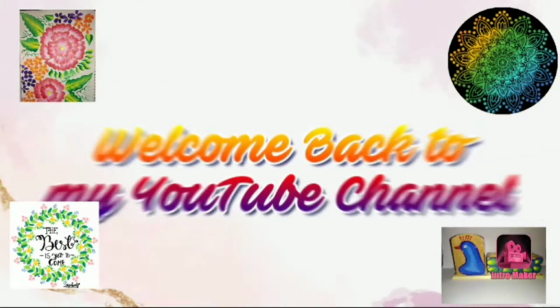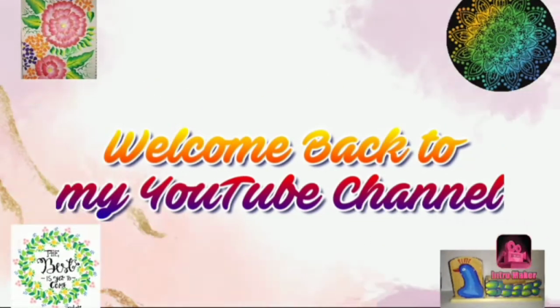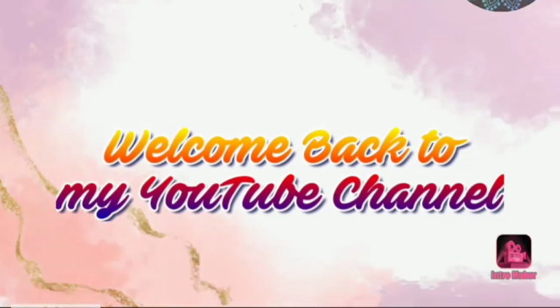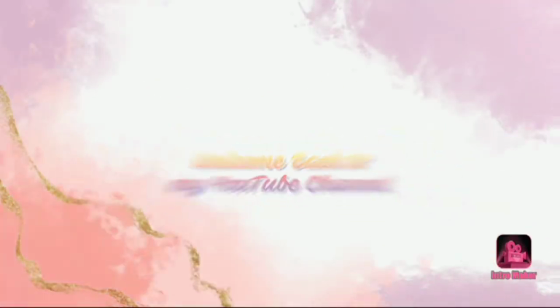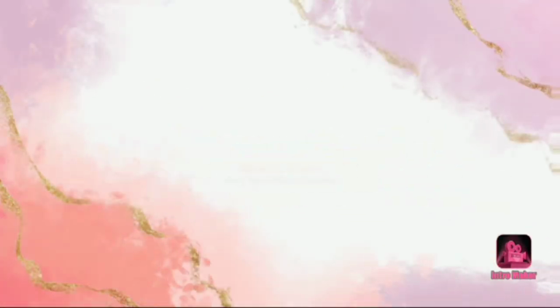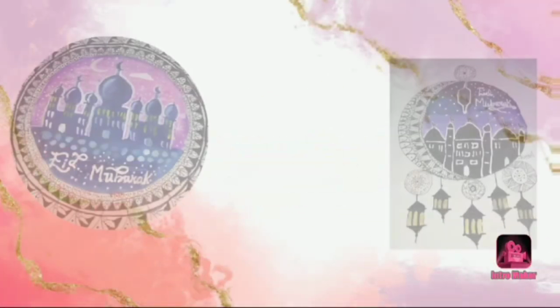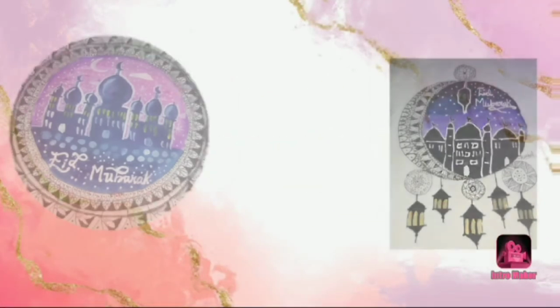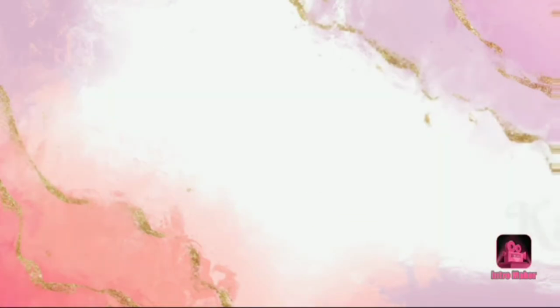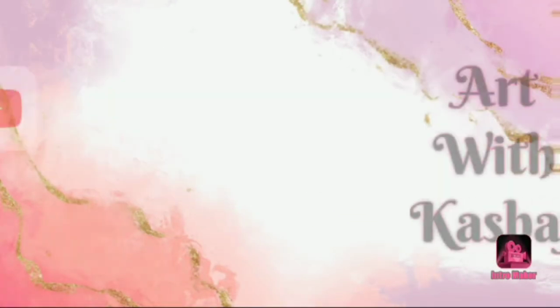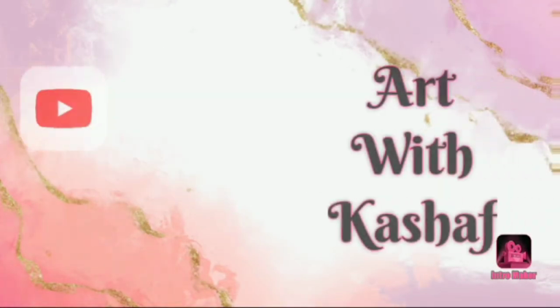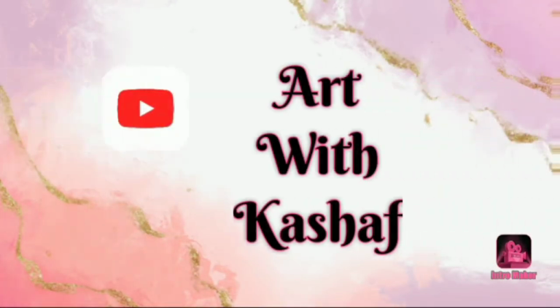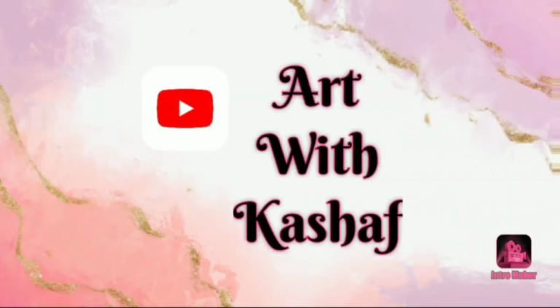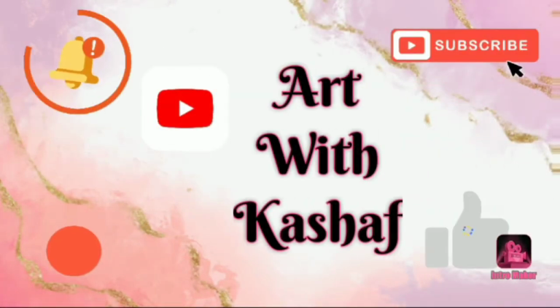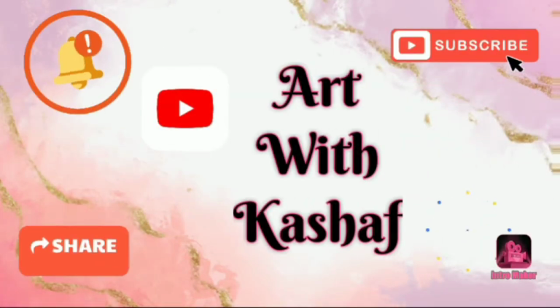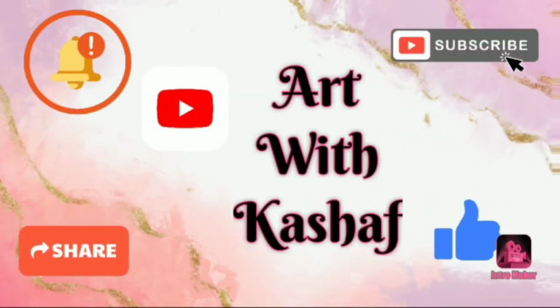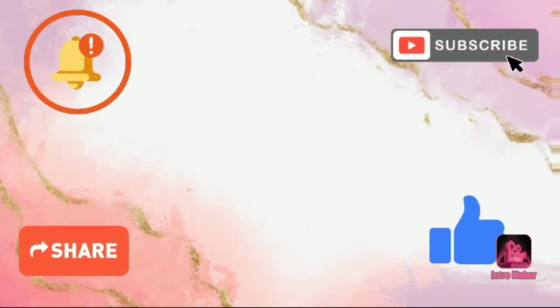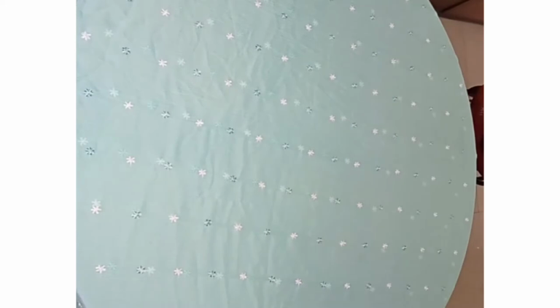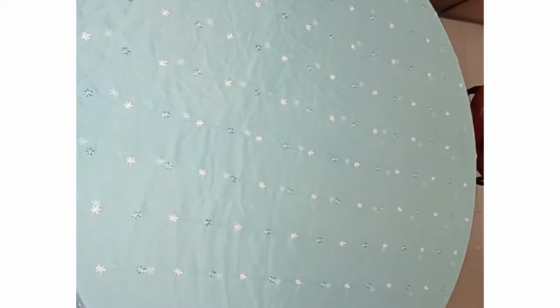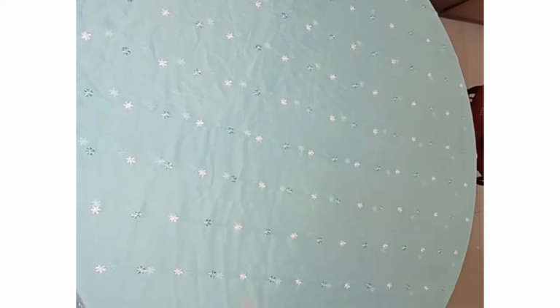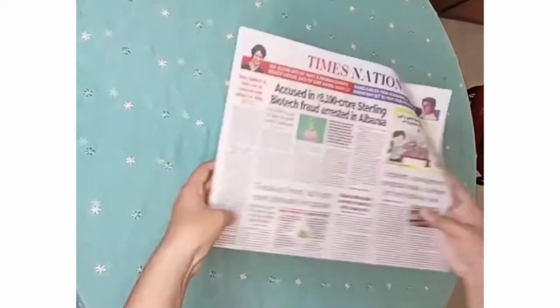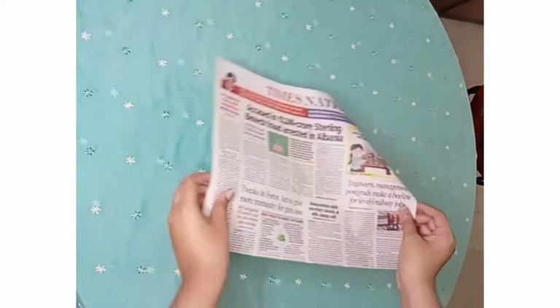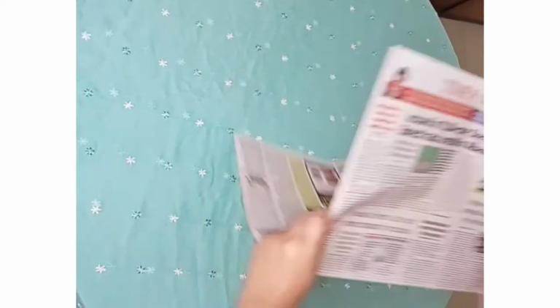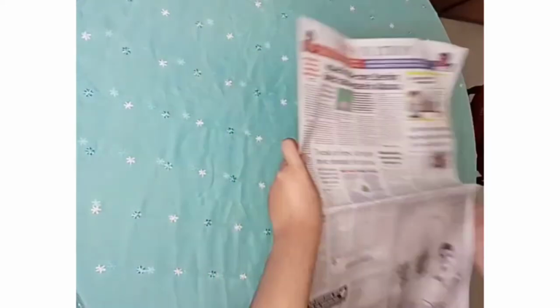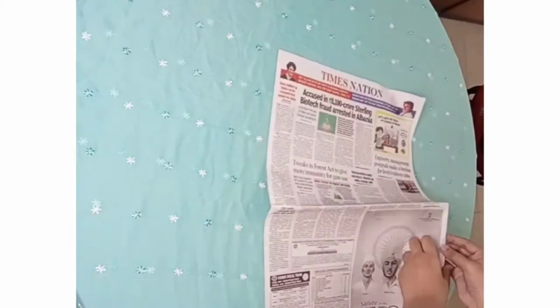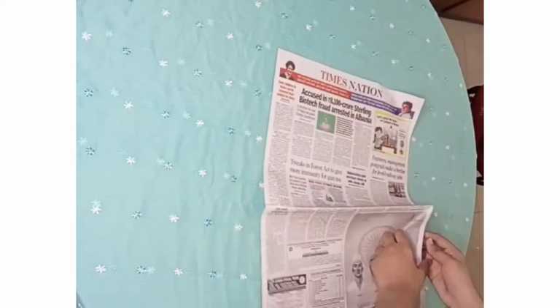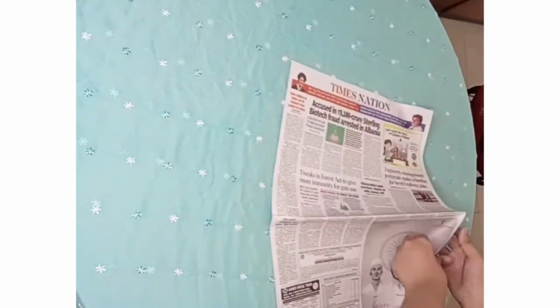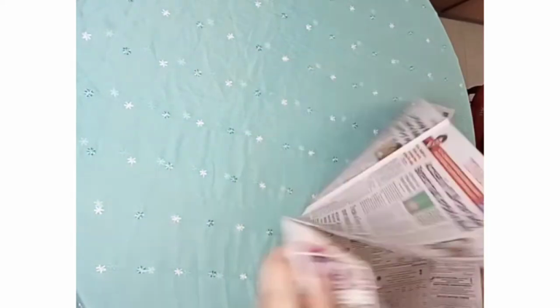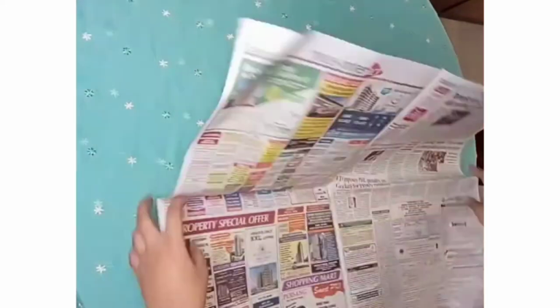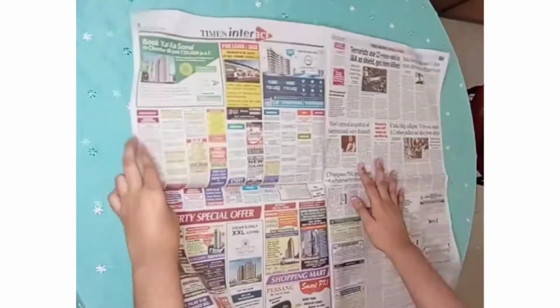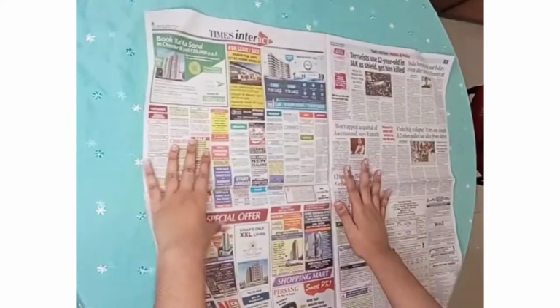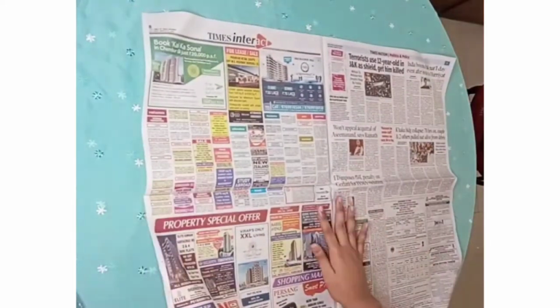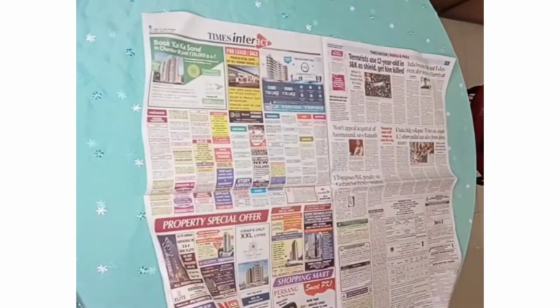Hello friends, welcome back to my YouTube channel Art with Kashif. Today I'm going to make fluid art. Let's get started.